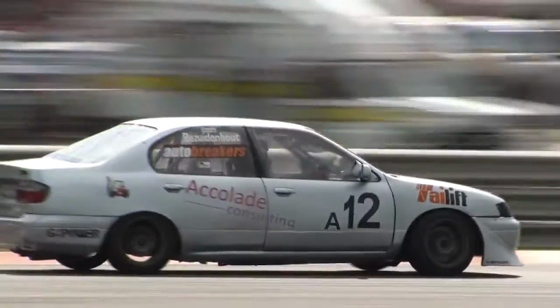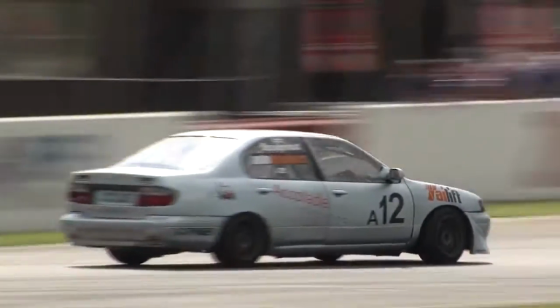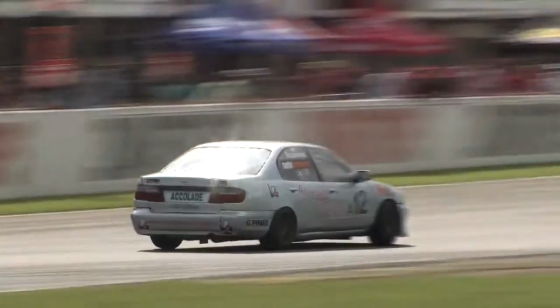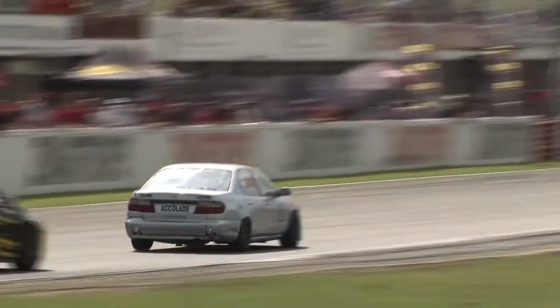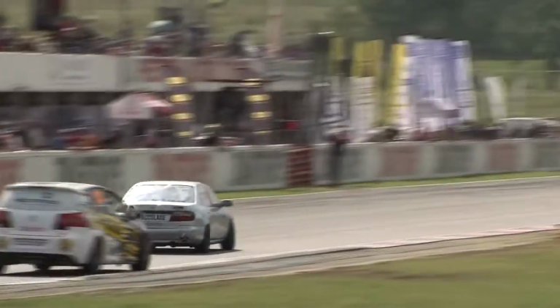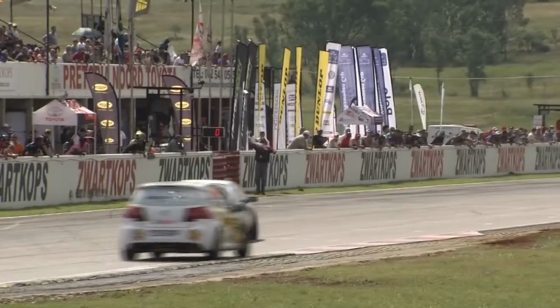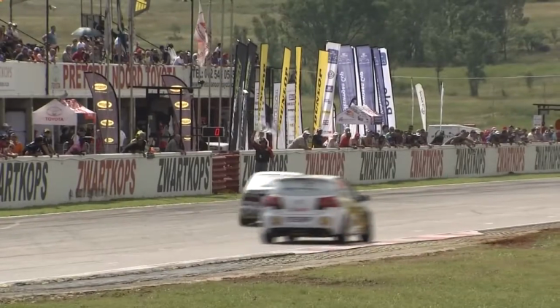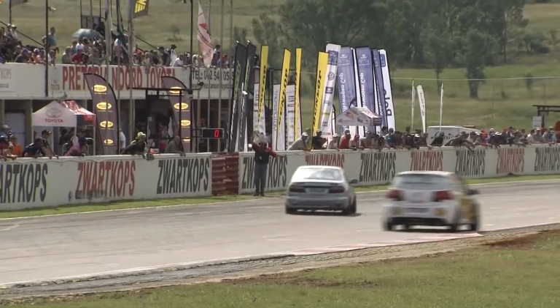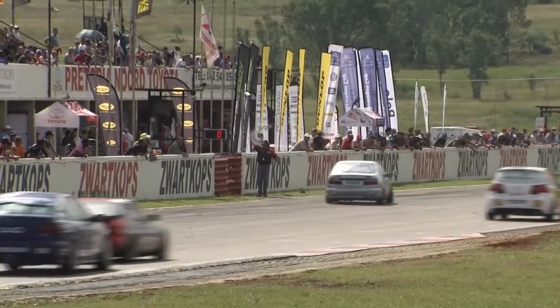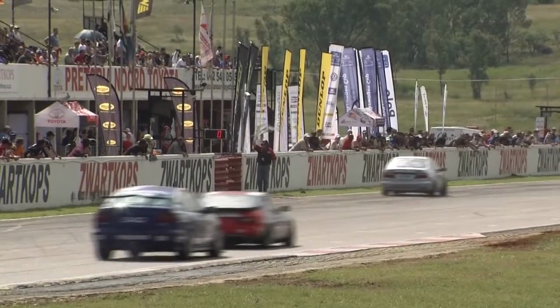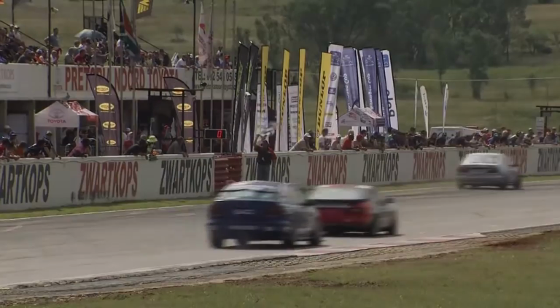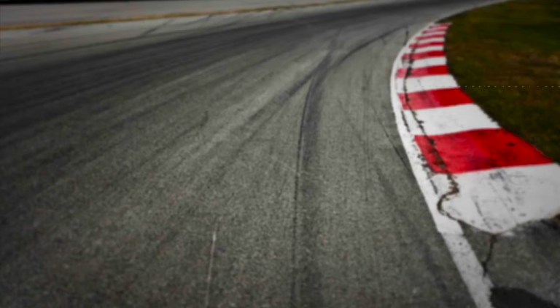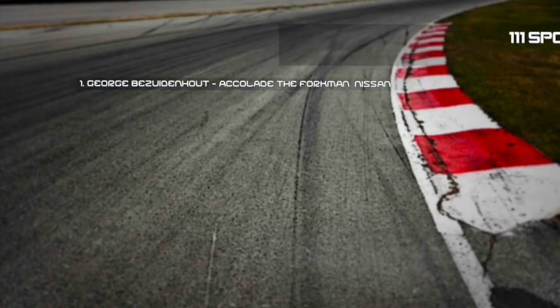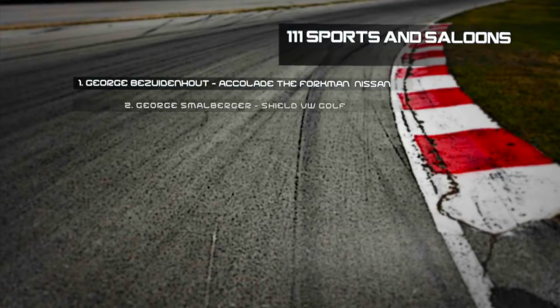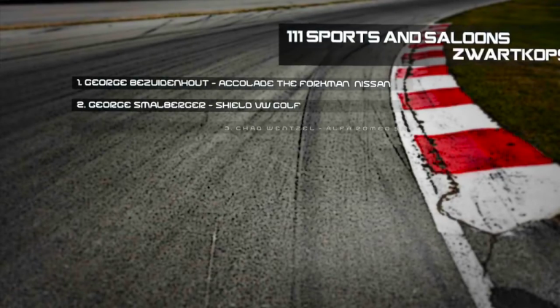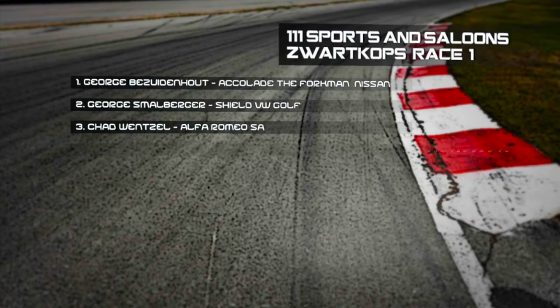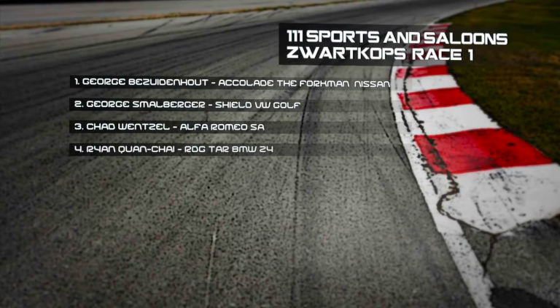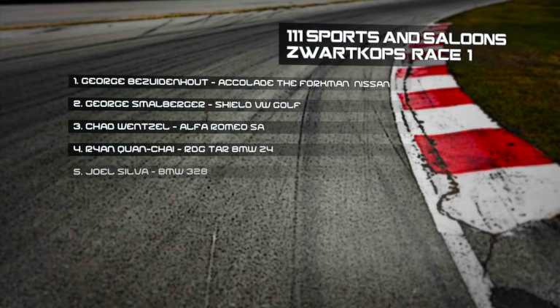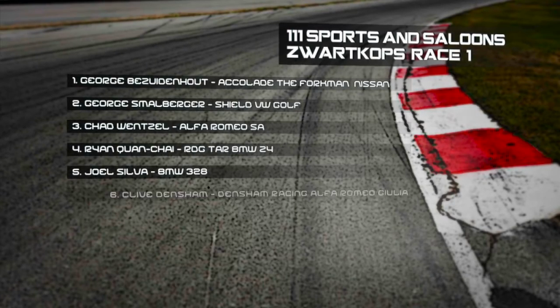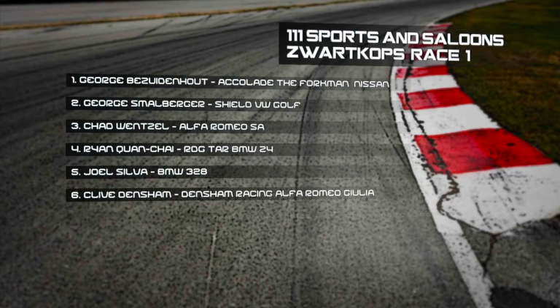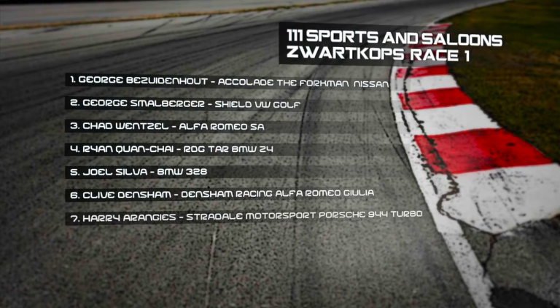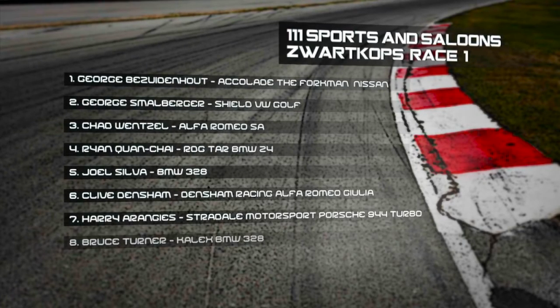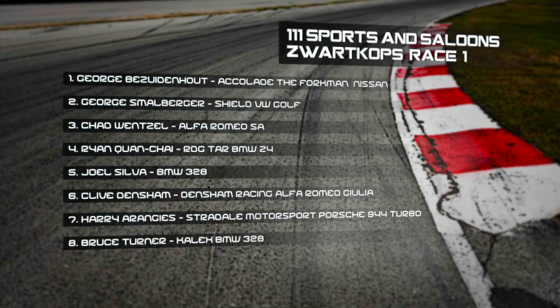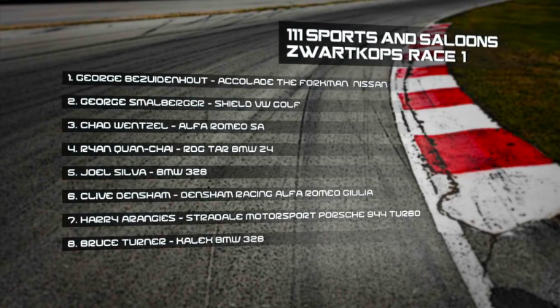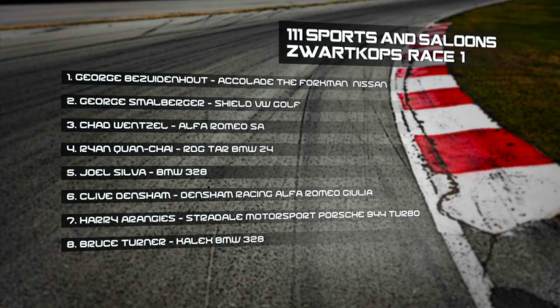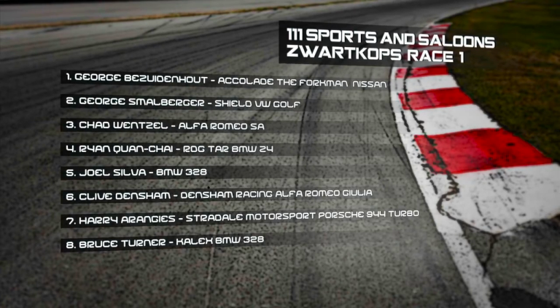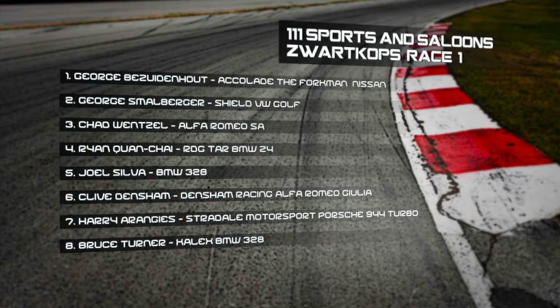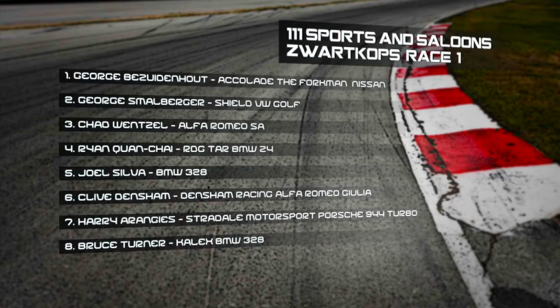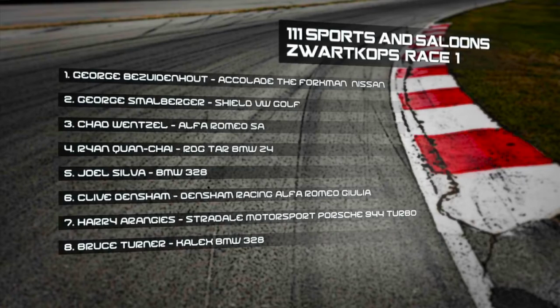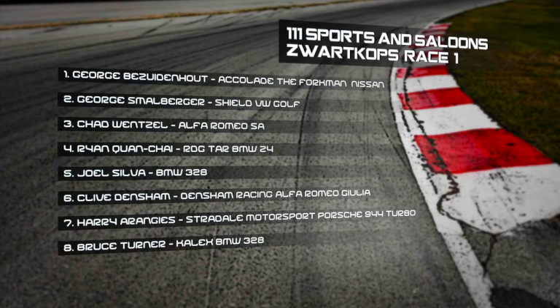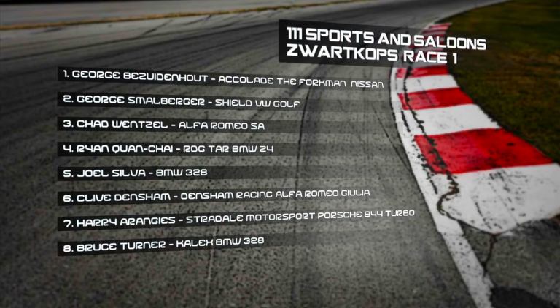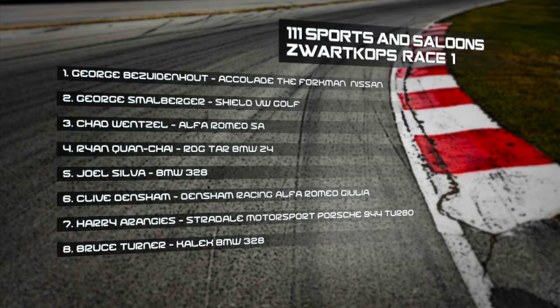Checkered flag for Bezadehnout — race one victory! Right on his tail is the GTI of Smallberger, and the two Georges will be back at it for race number two. Wenzel comes through for third, beating Ryan Quanchai and Joel Silver. Clive Densham ahead of Harry Aranjes in the Porsche and Bruce Turner.